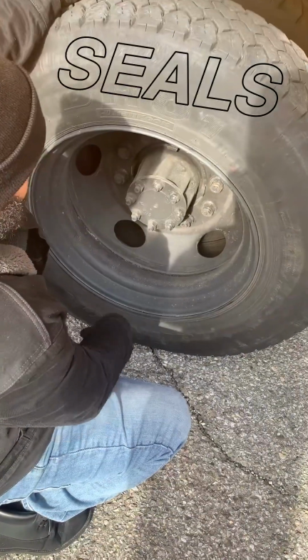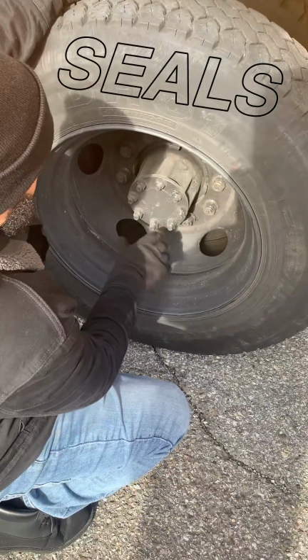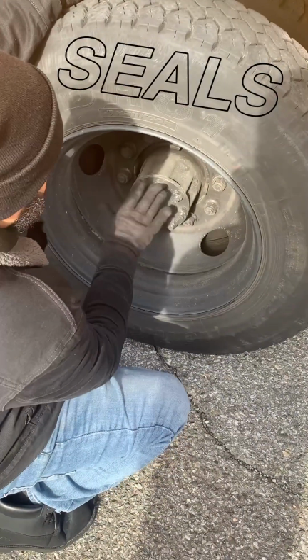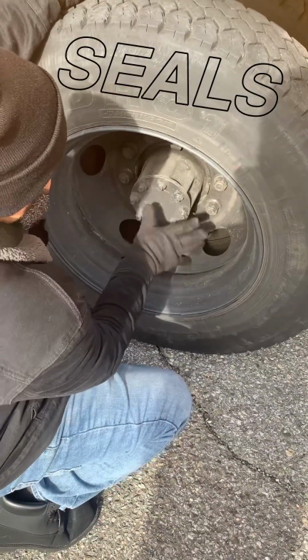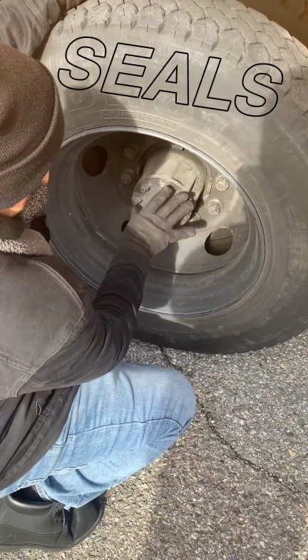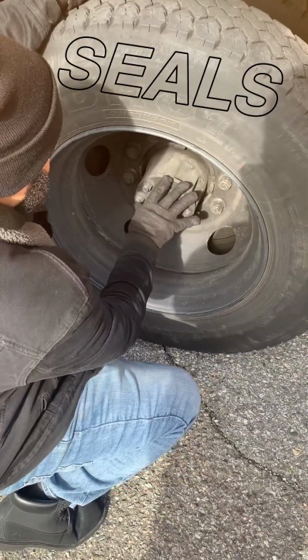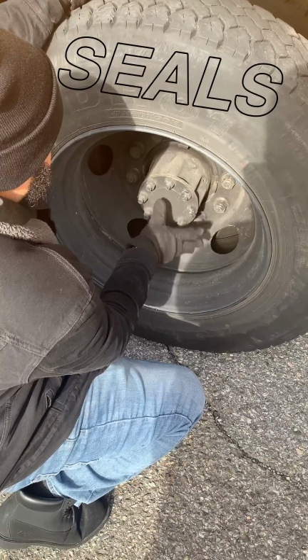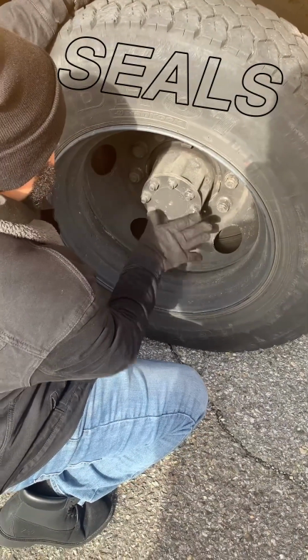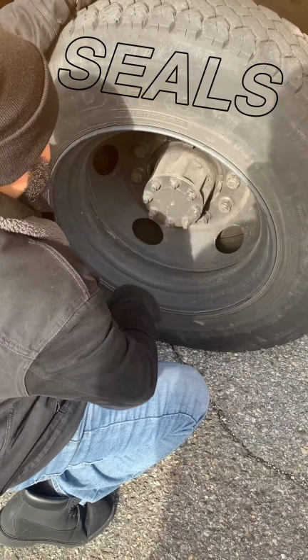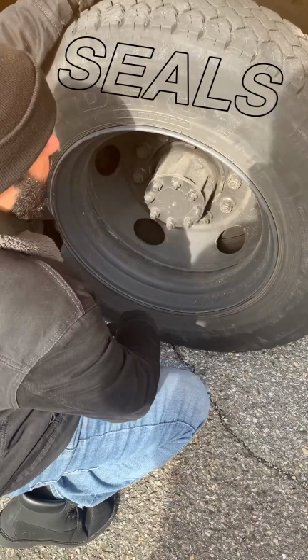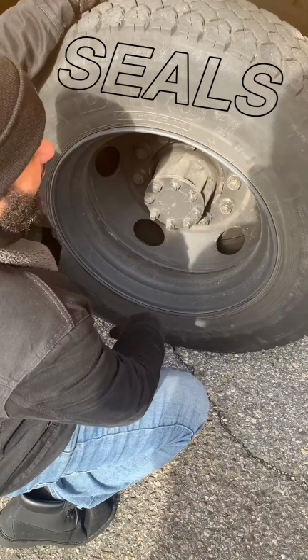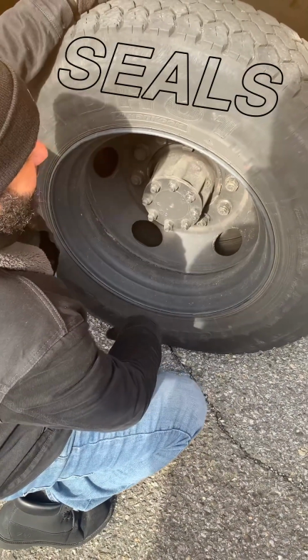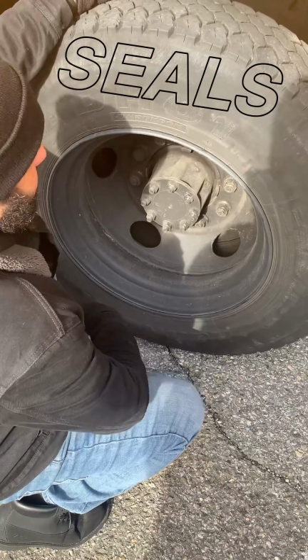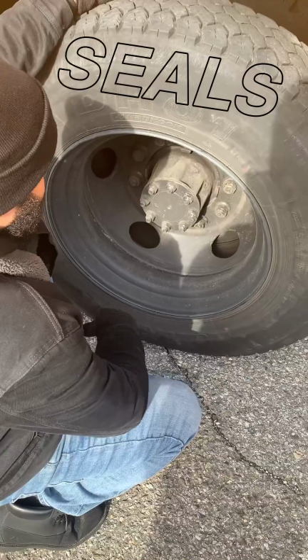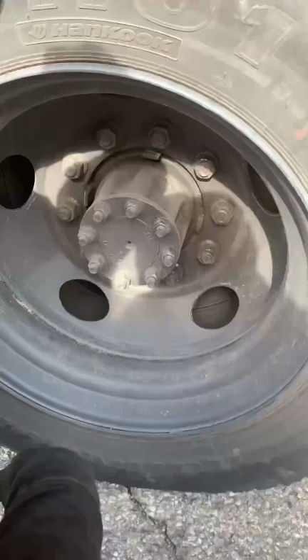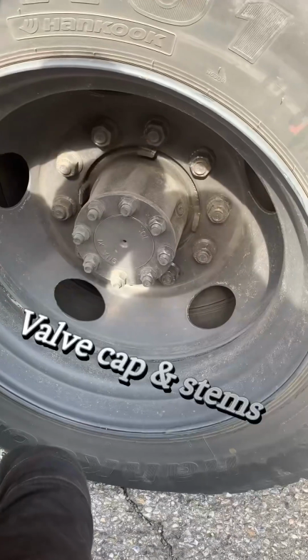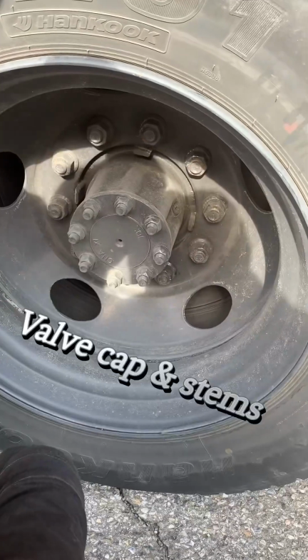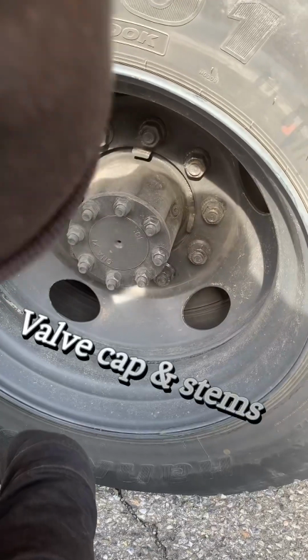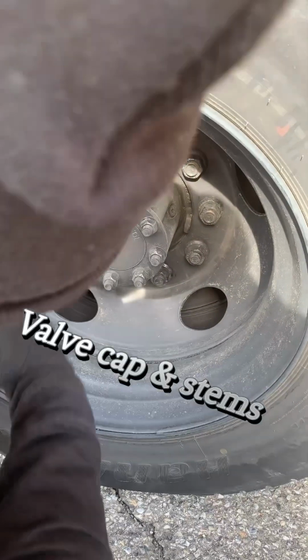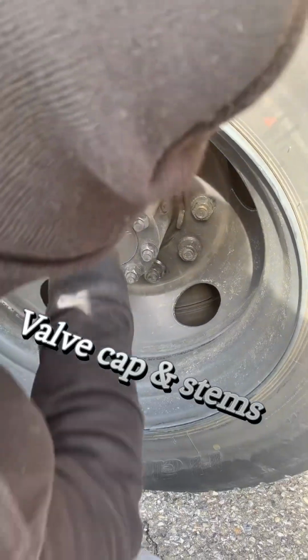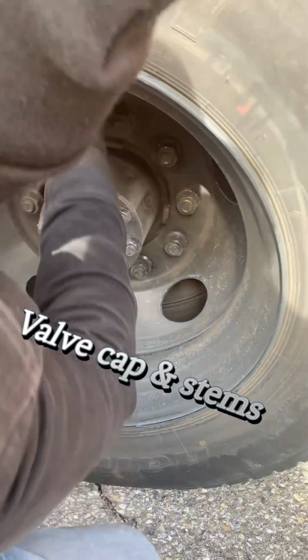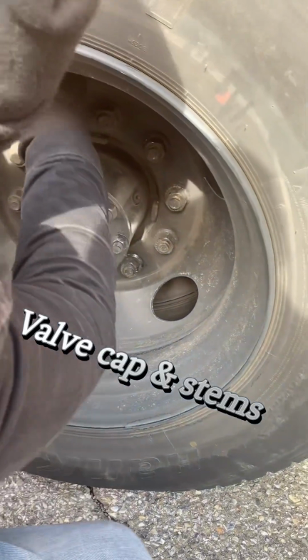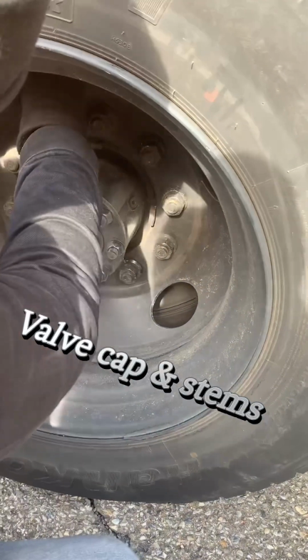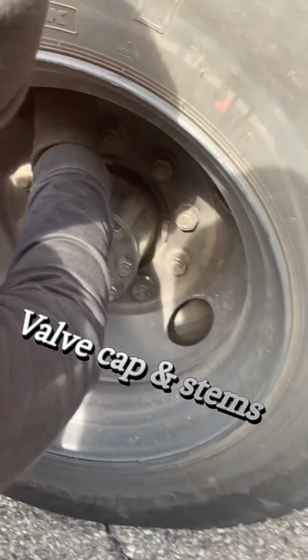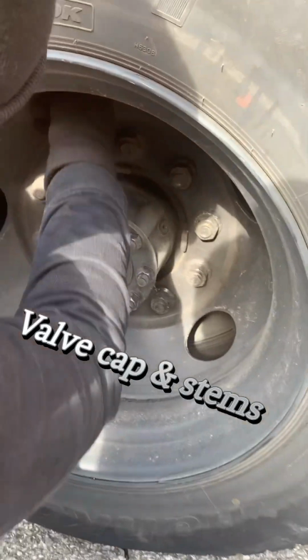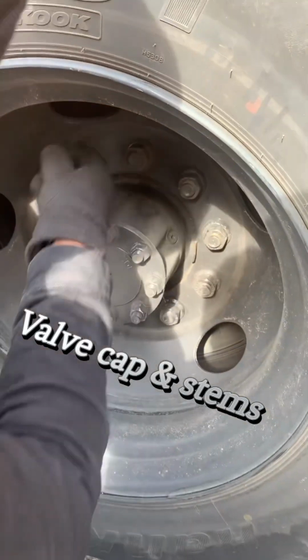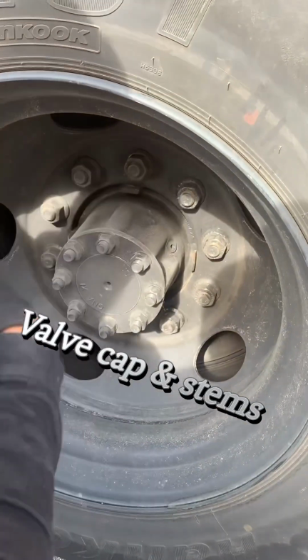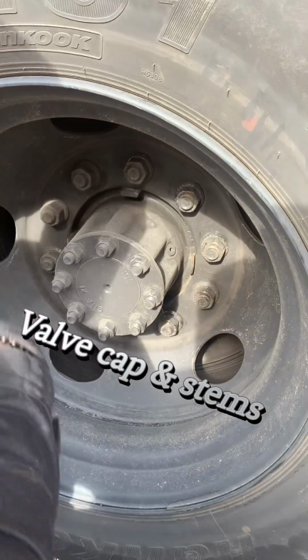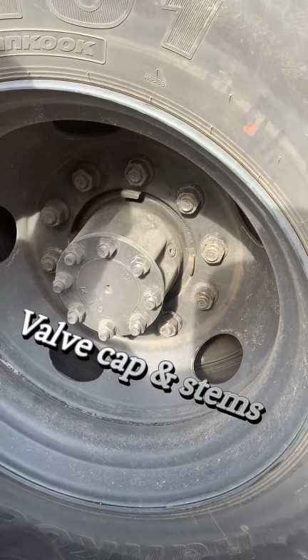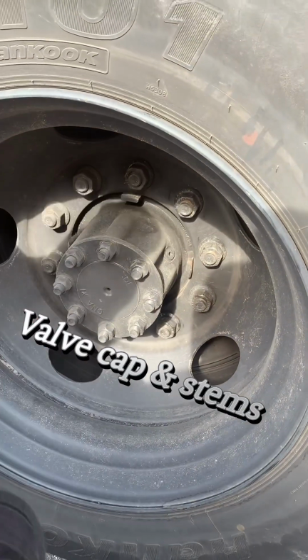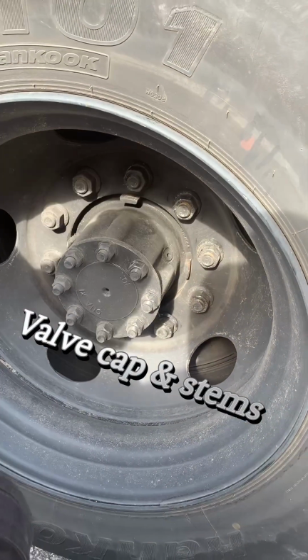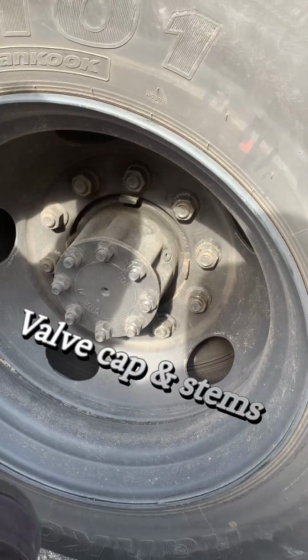Hub wheel seals and axle seals are not leaking. Our valve cap stems are not missing, broken, or damaged.